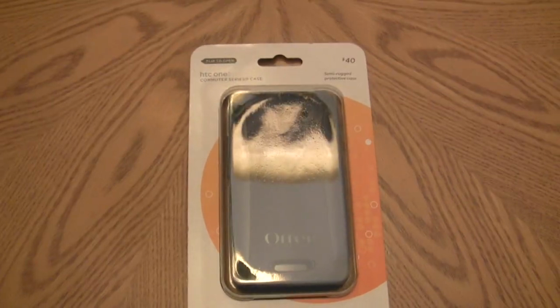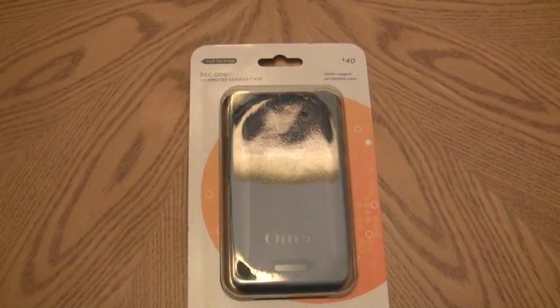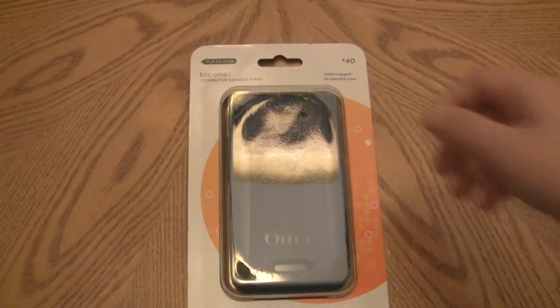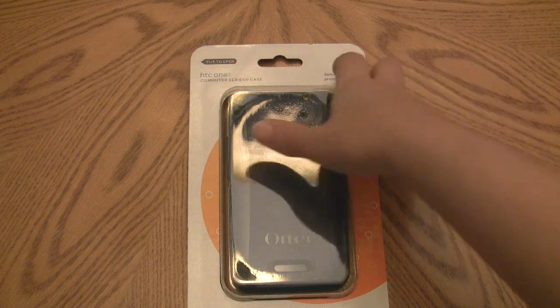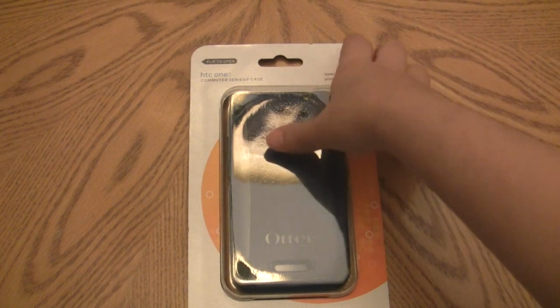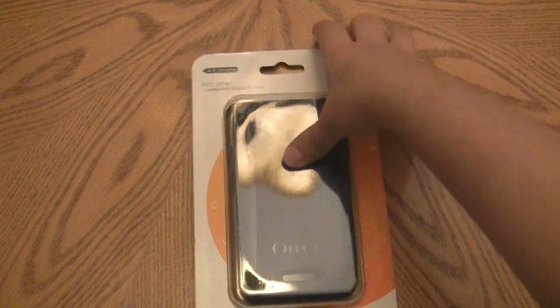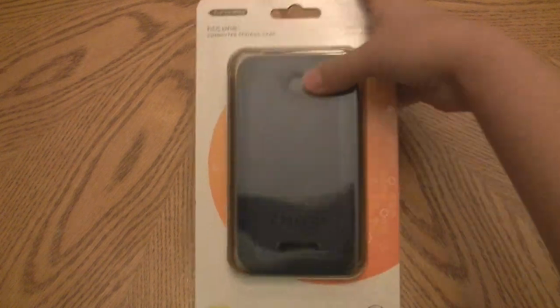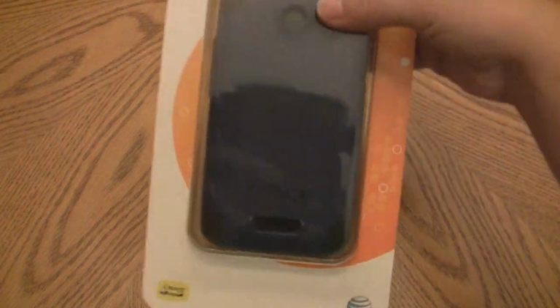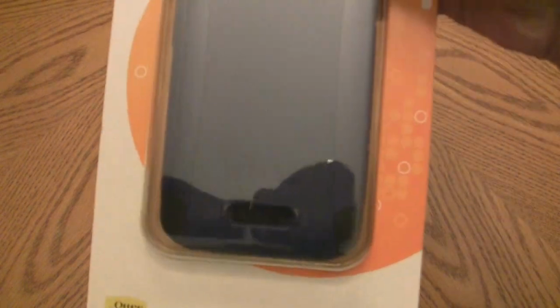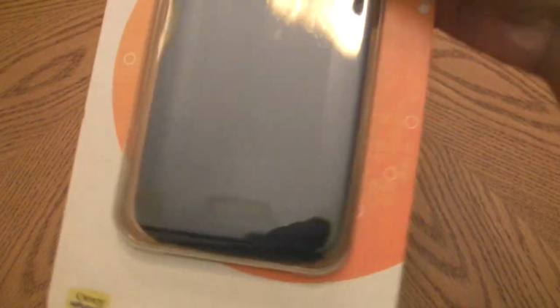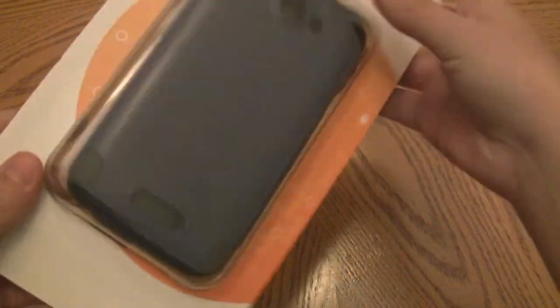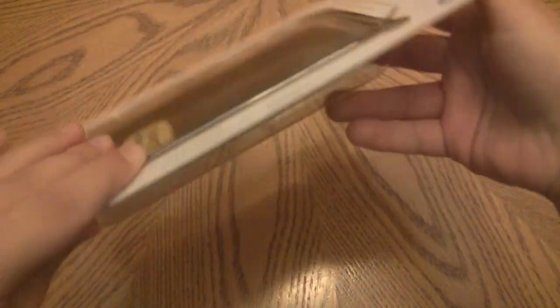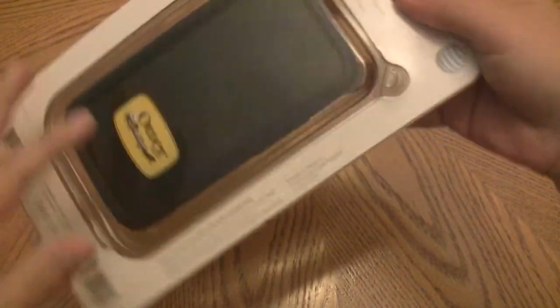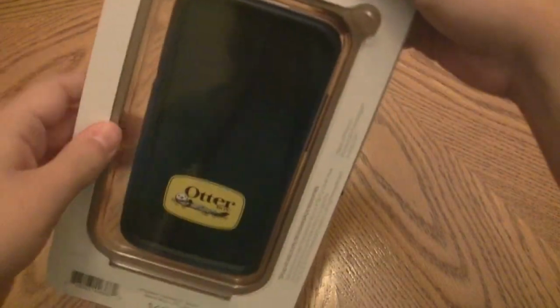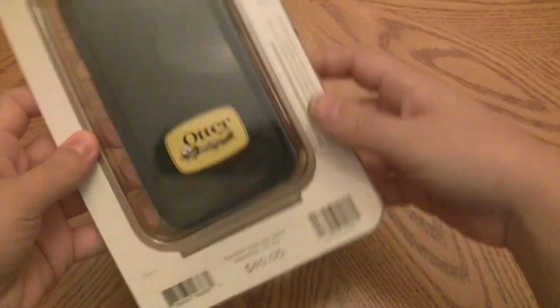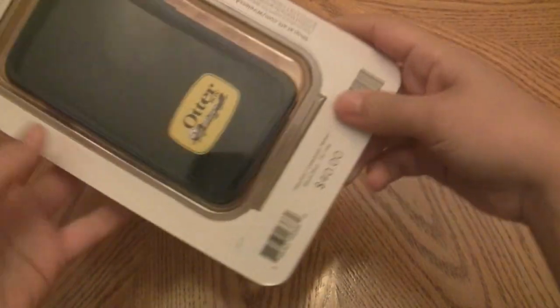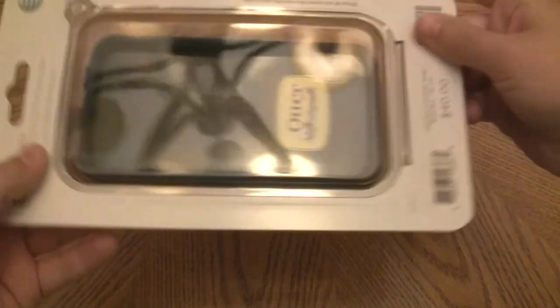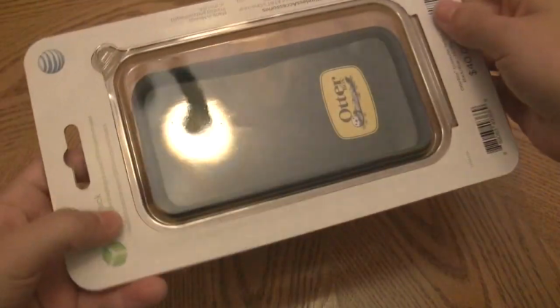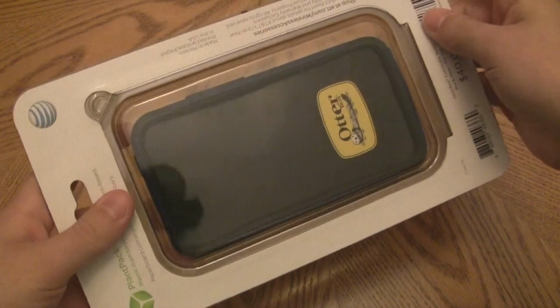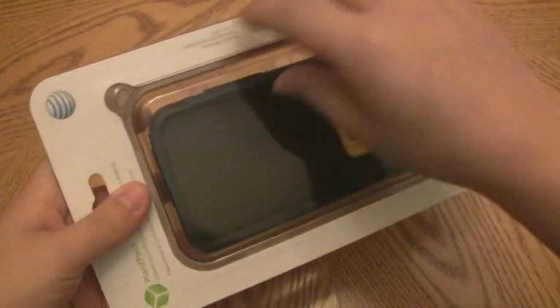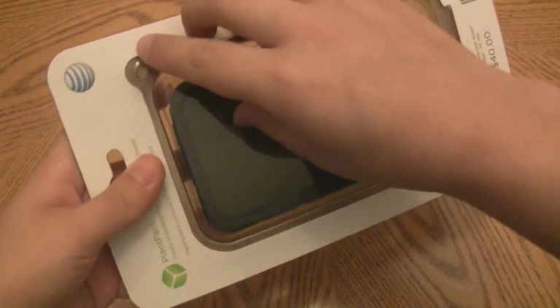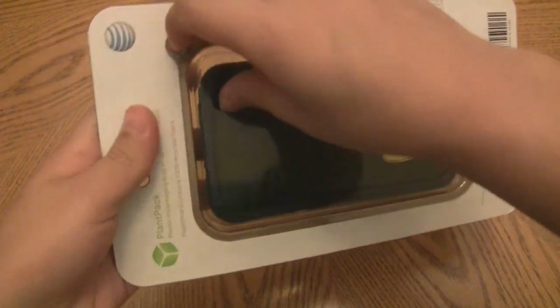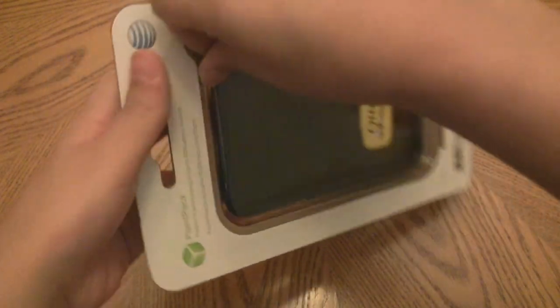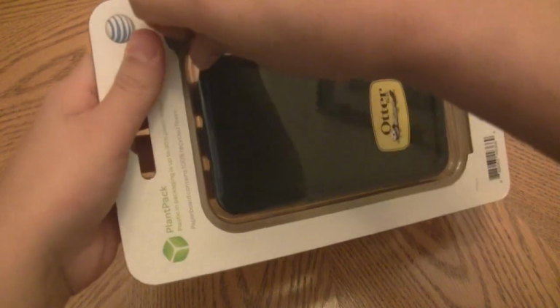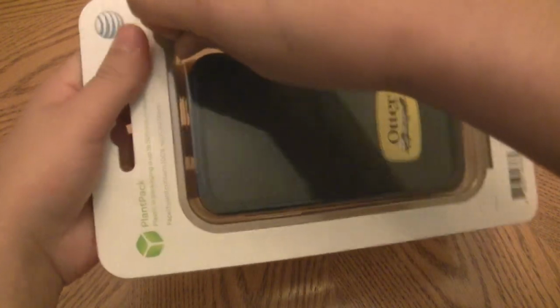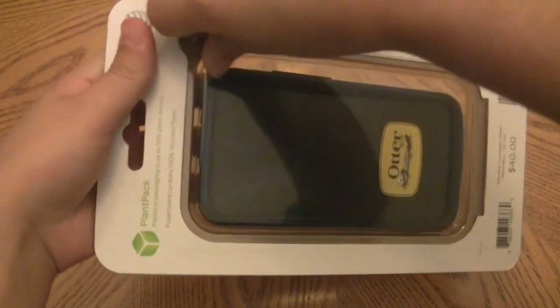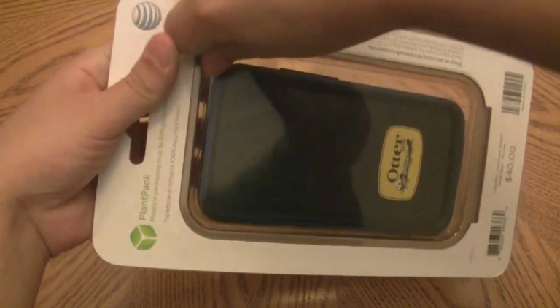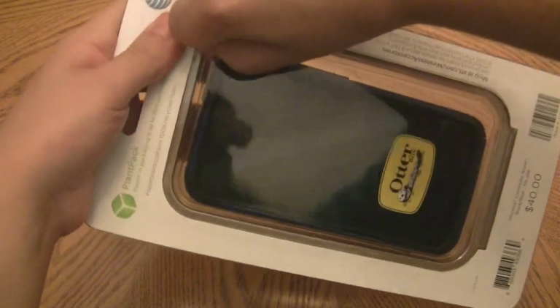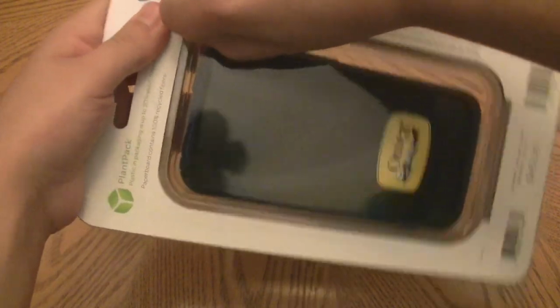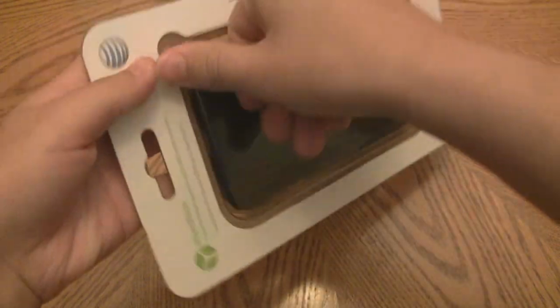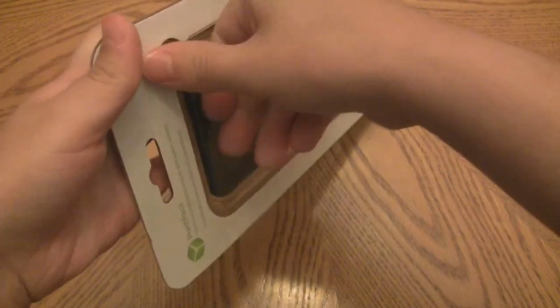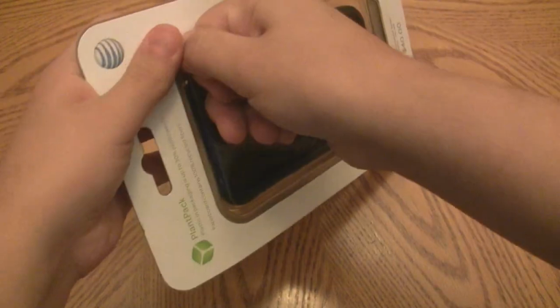This is the OtterBox Commuter case, and this is a pretty good option. I'm going to open this up, put it on, and show you guys what I think in regards to protection.